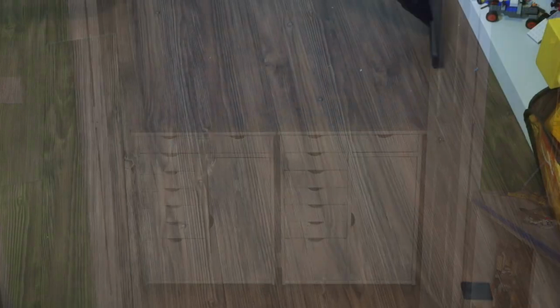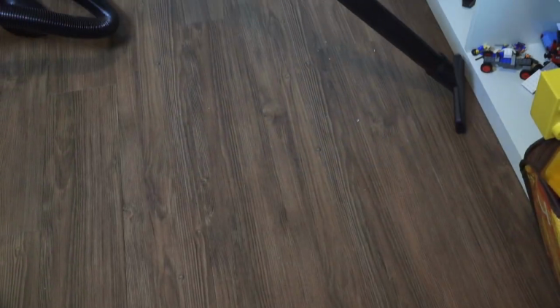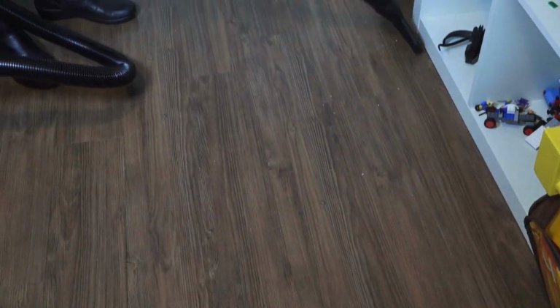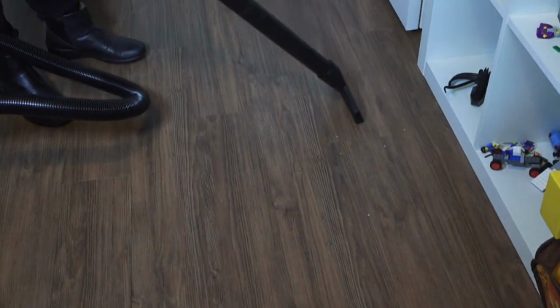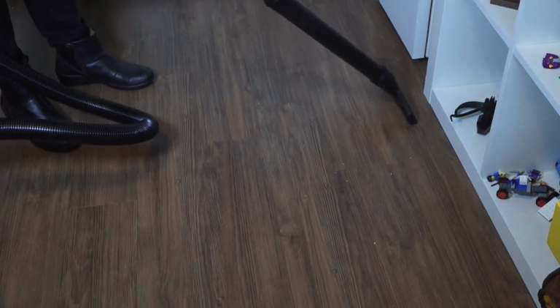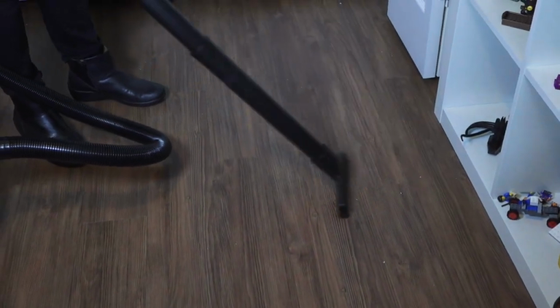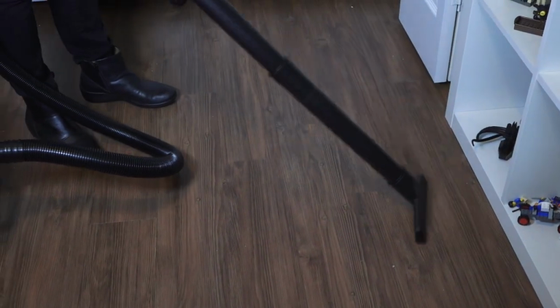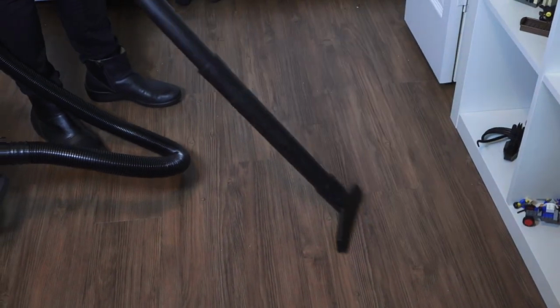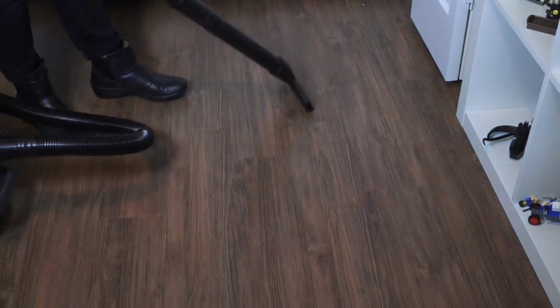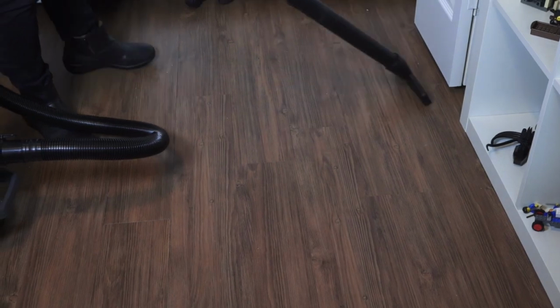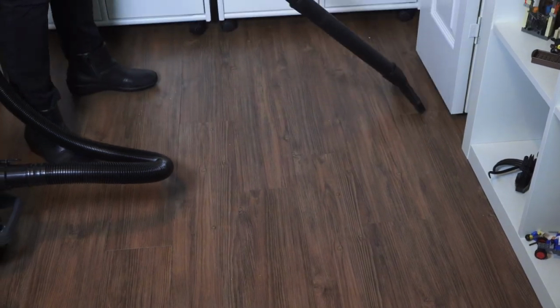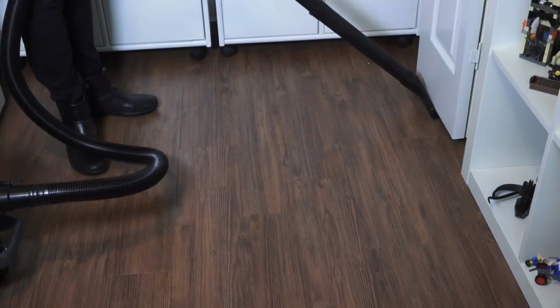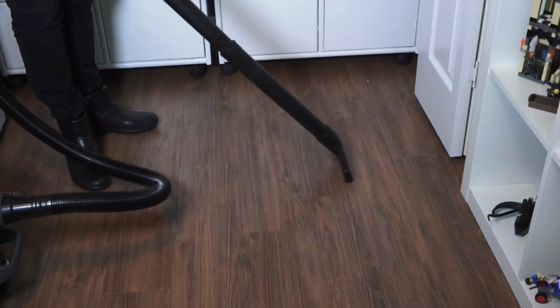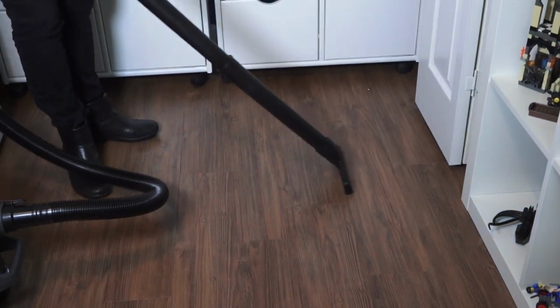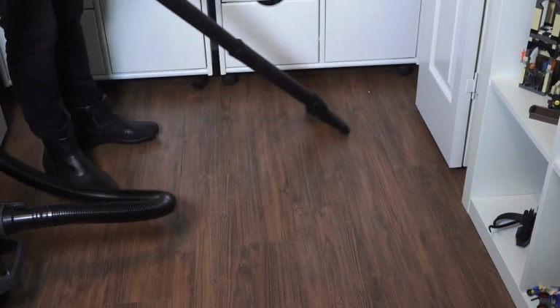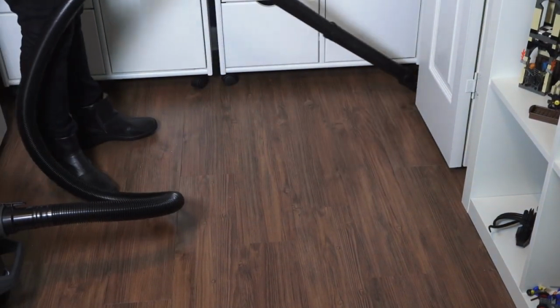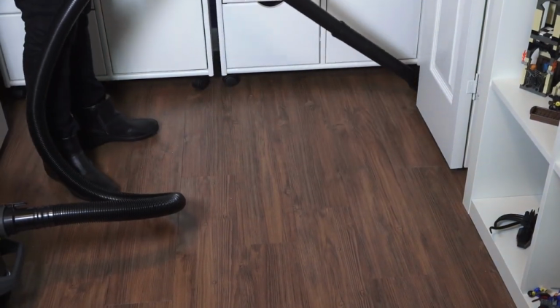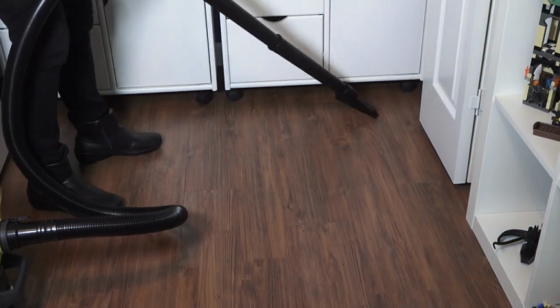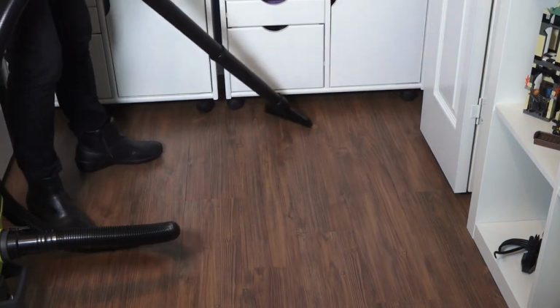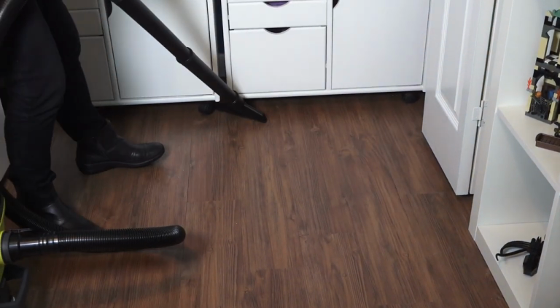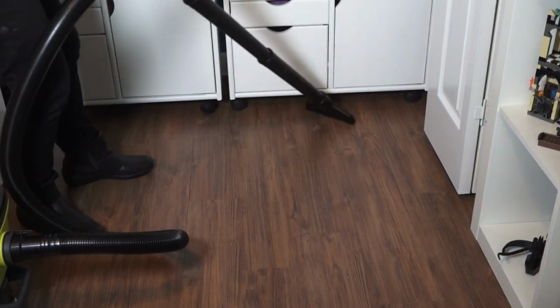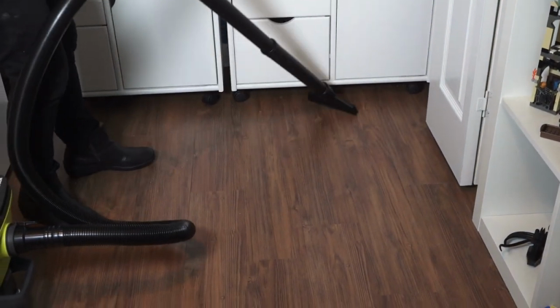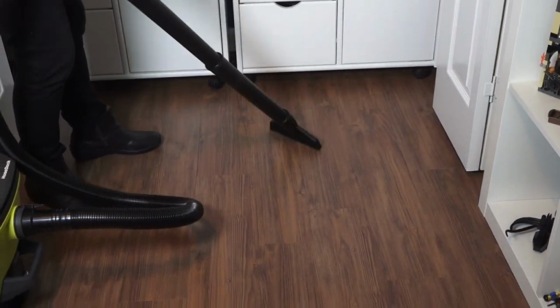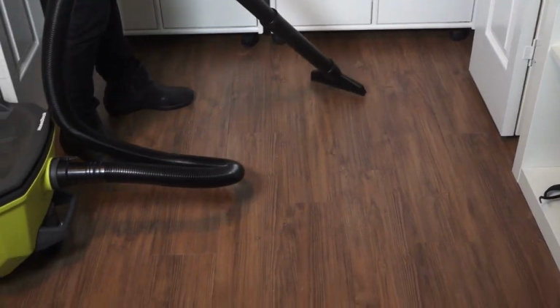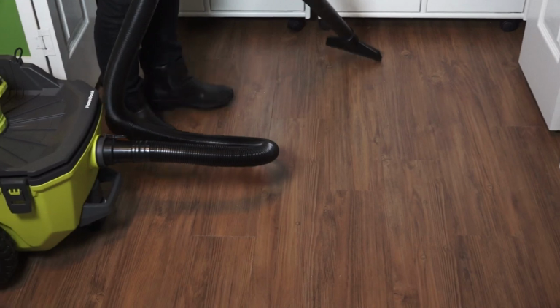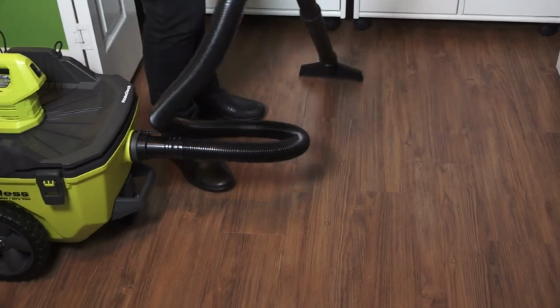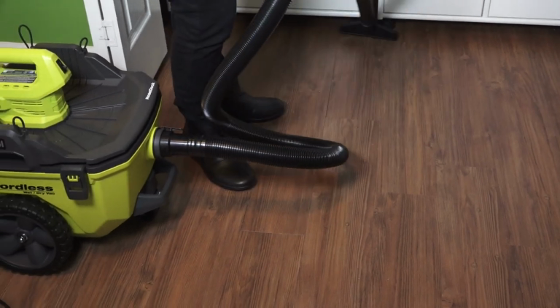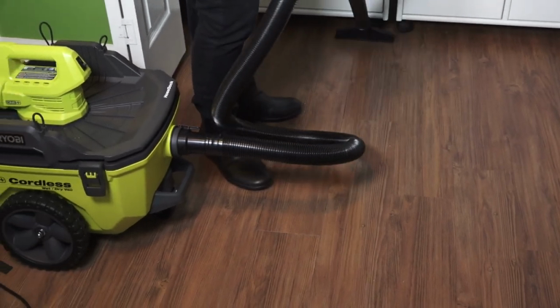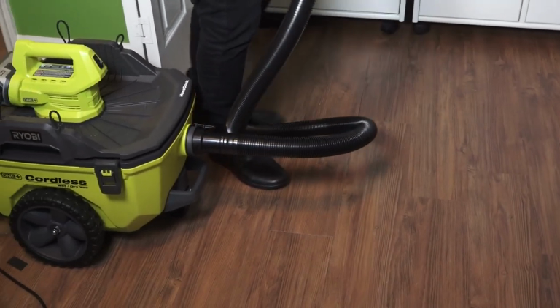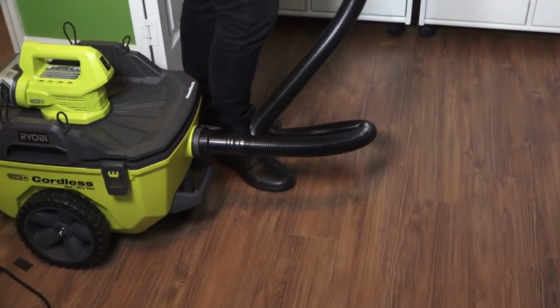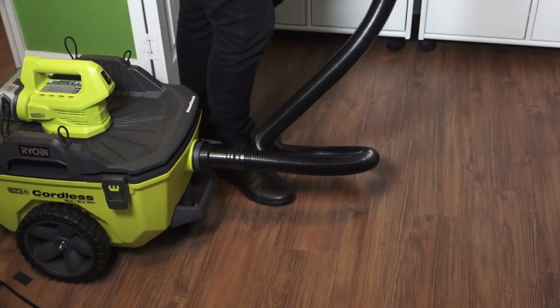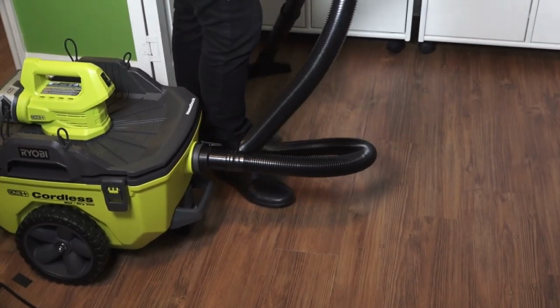We were able to quickly clean up some of our mess with our new Ryobi Cordless Wet-Dry Vac. It really came in handy on this project — it's battery powered and it's really light.